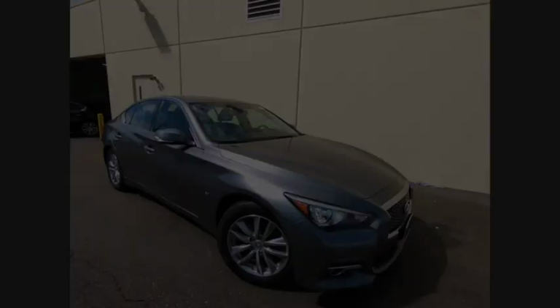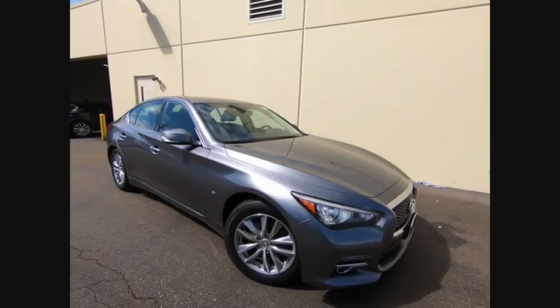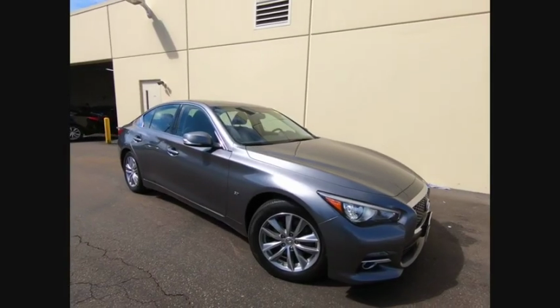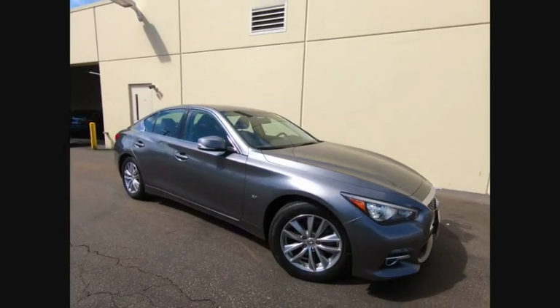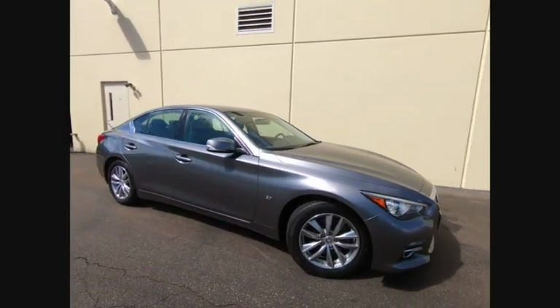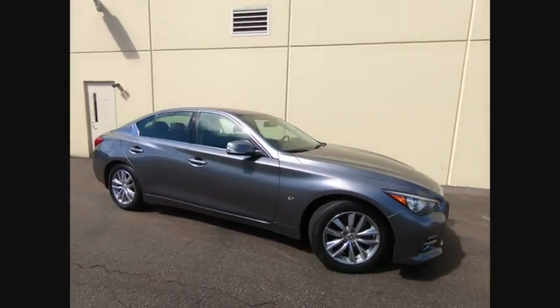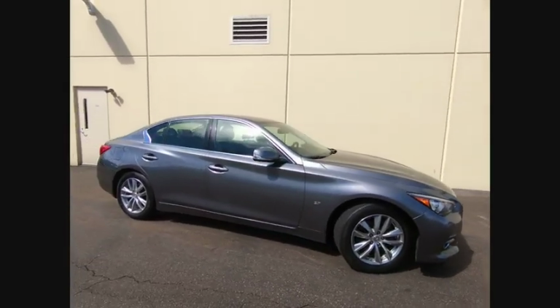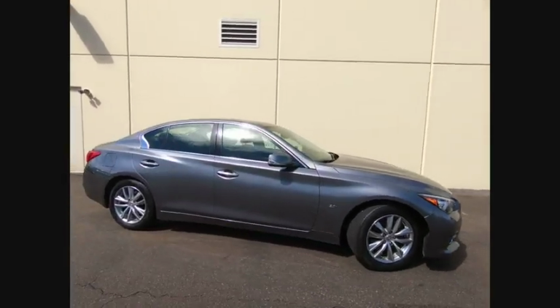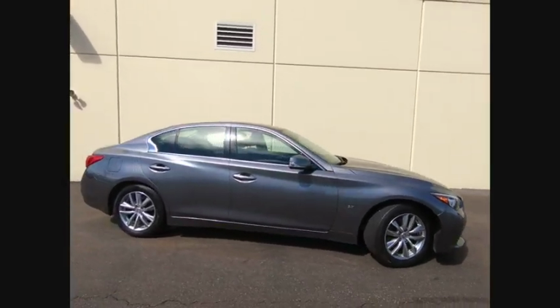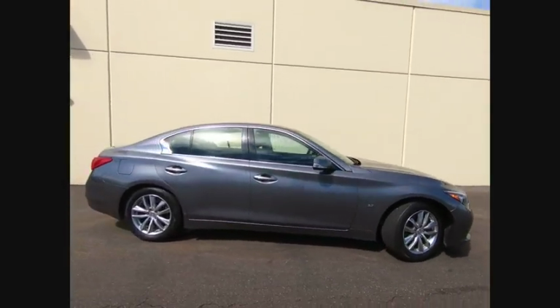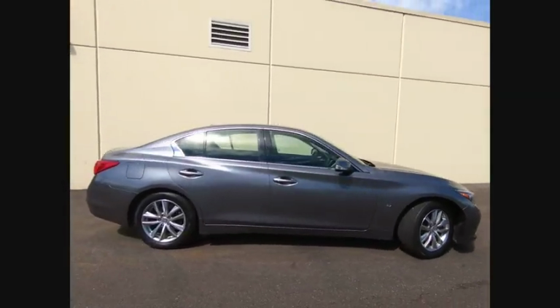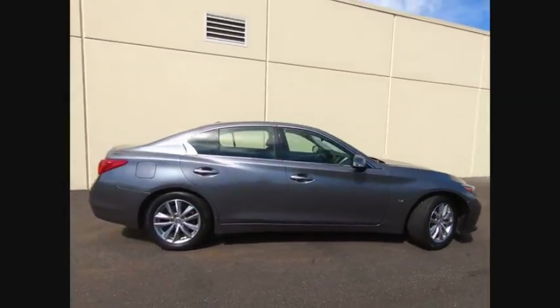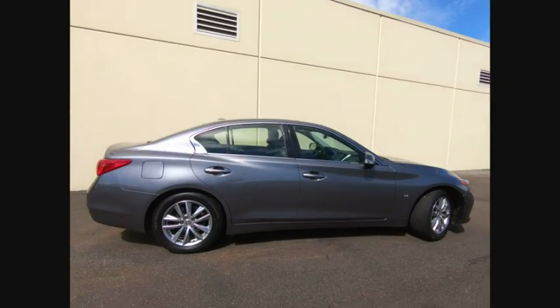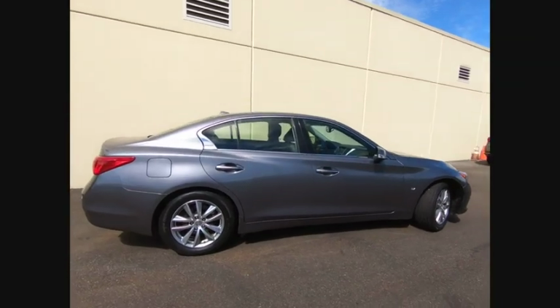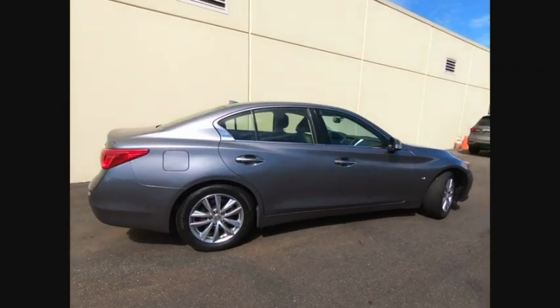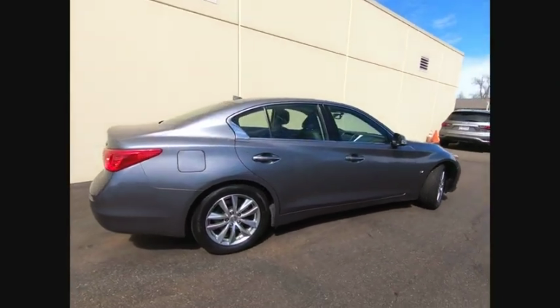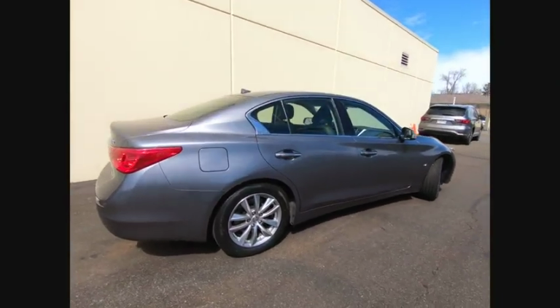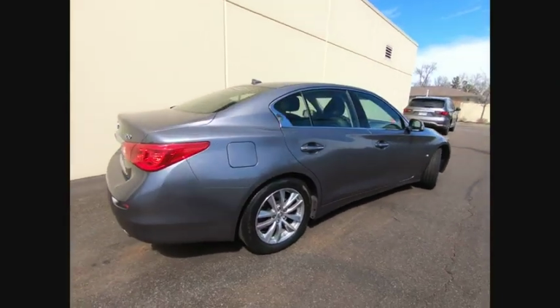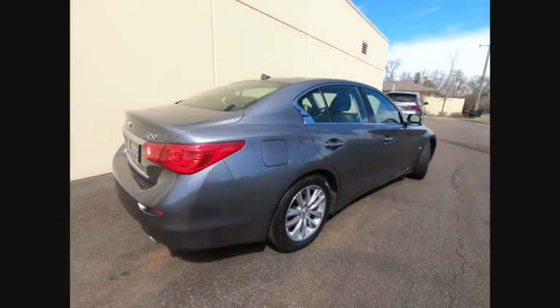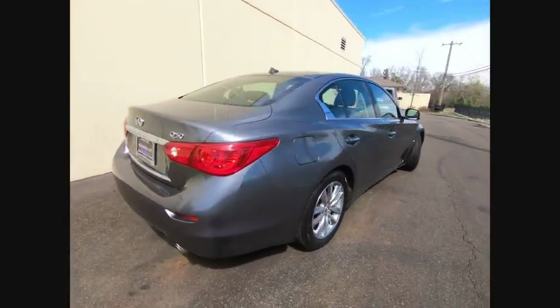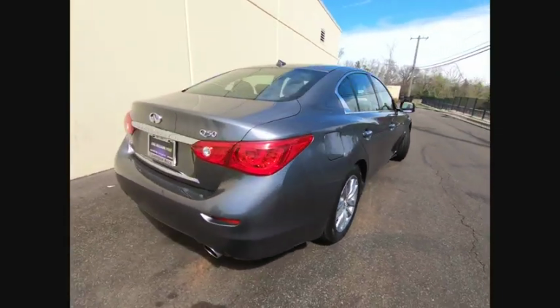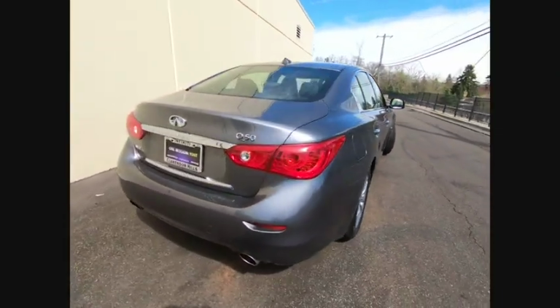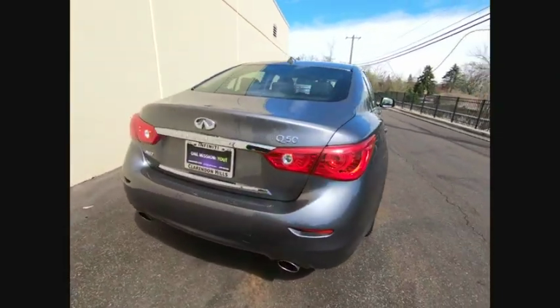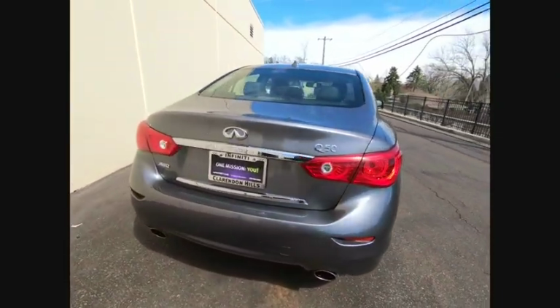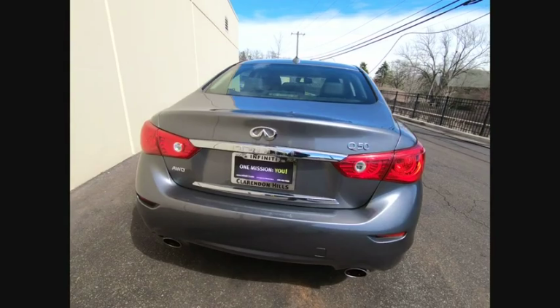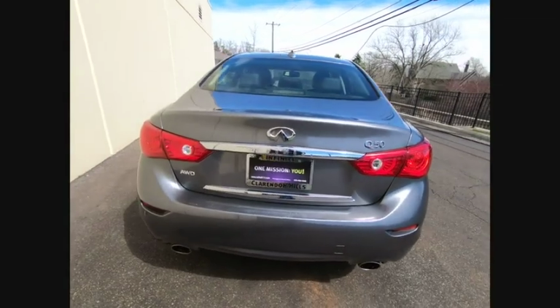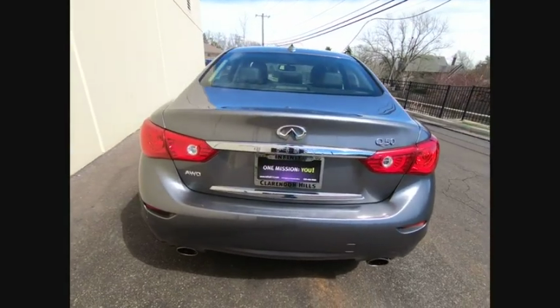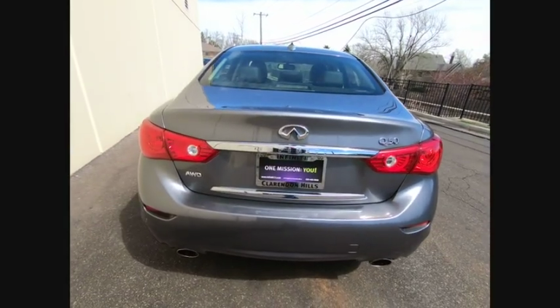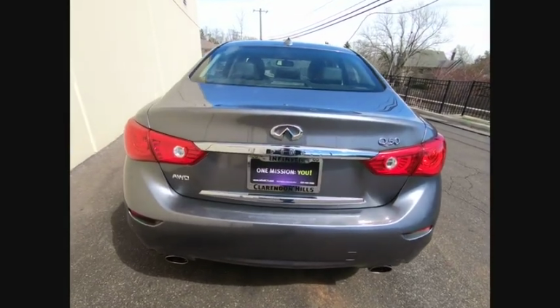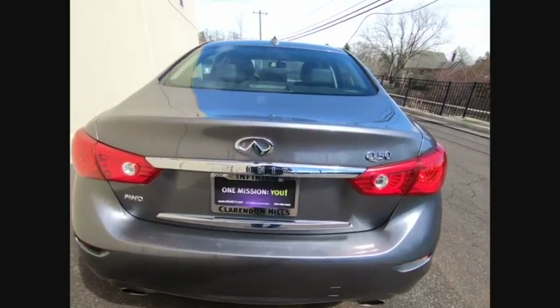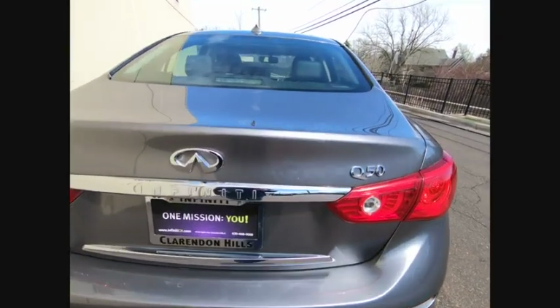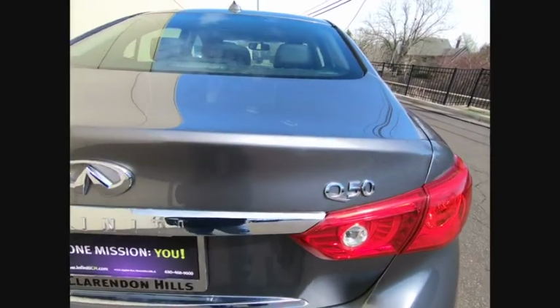Take a ride in the 2015 Infiniti Q50. Q50 has elevated design expression by breaking all the design rules. Along with the signature appearance, it also comes with power.